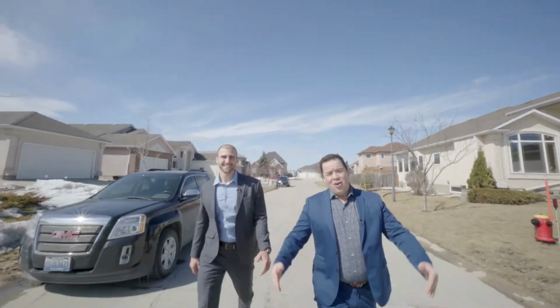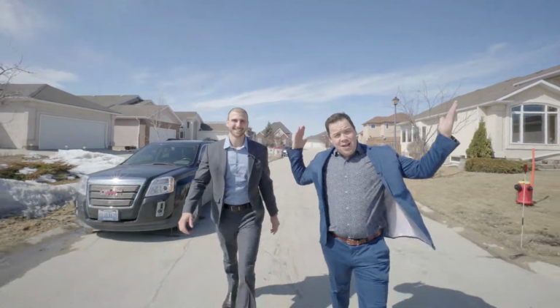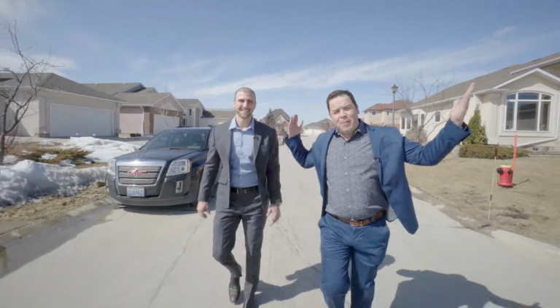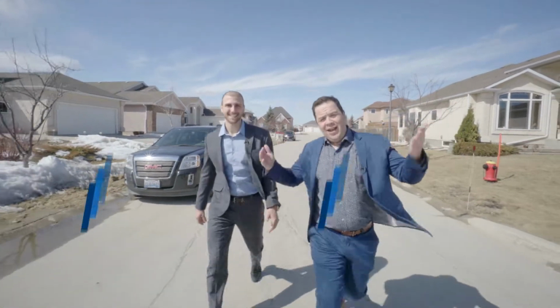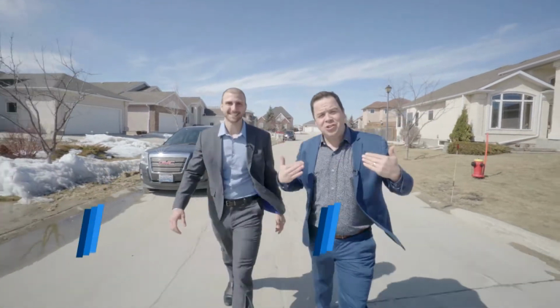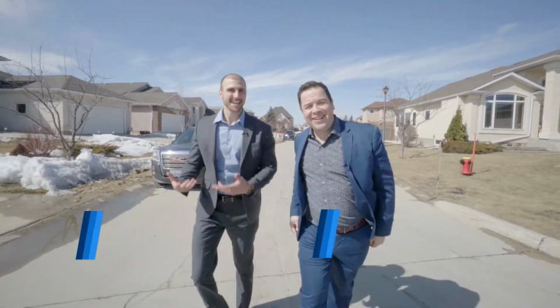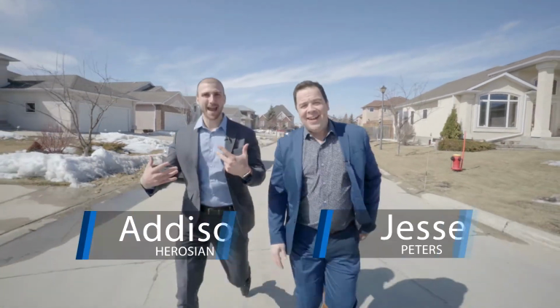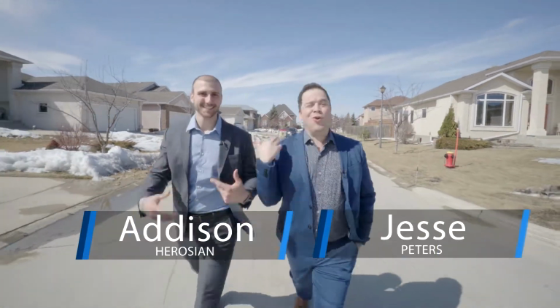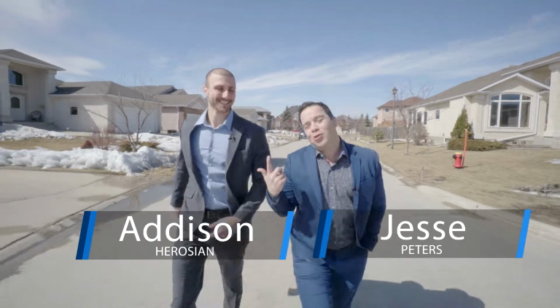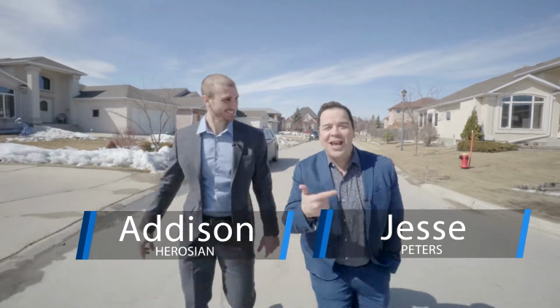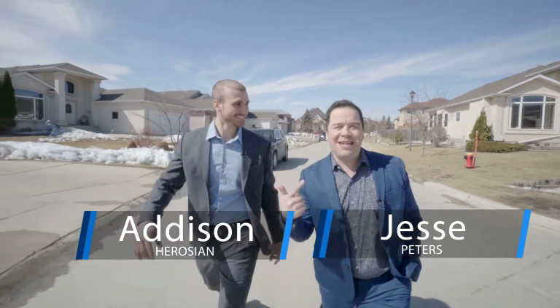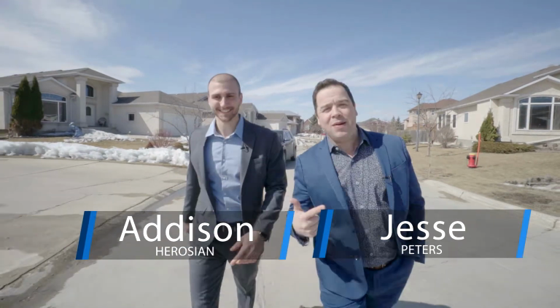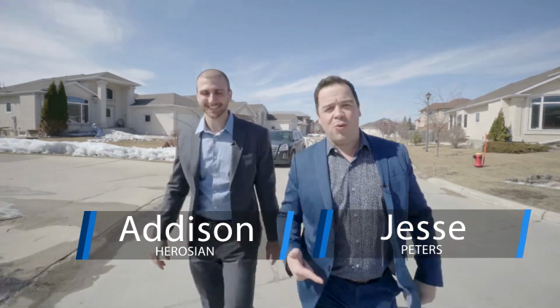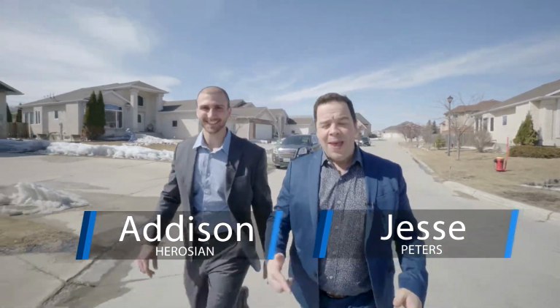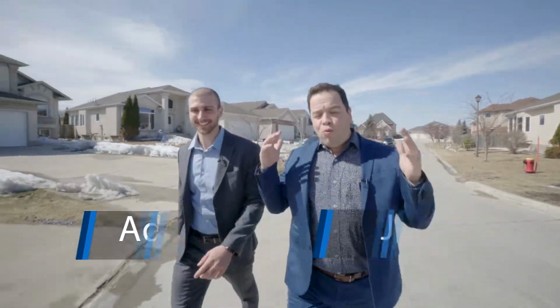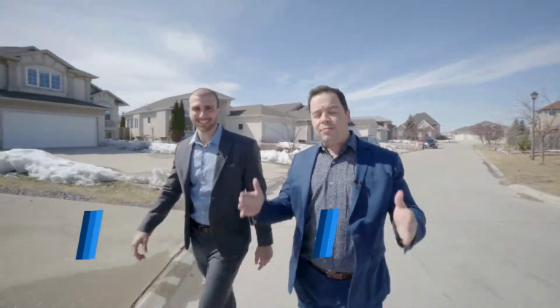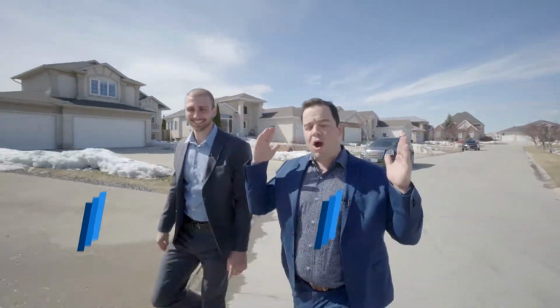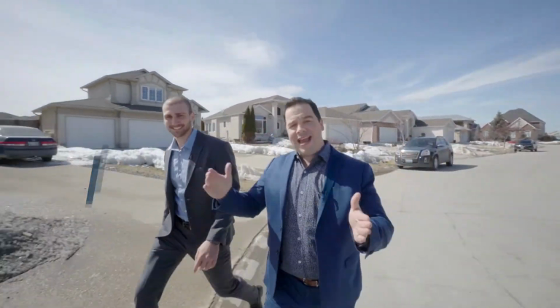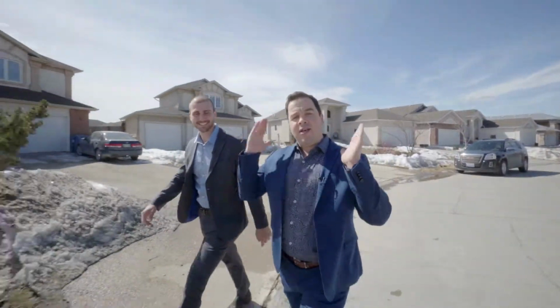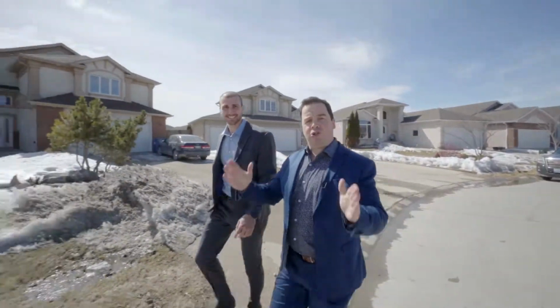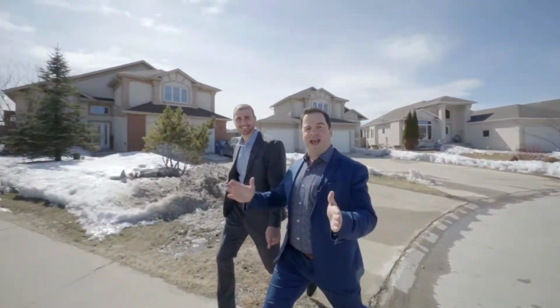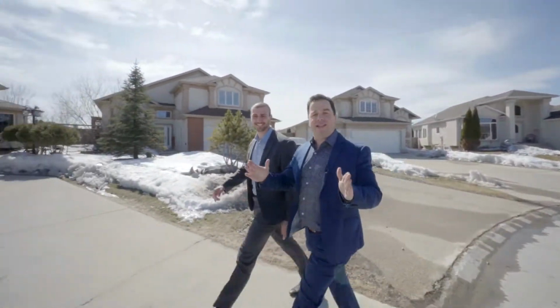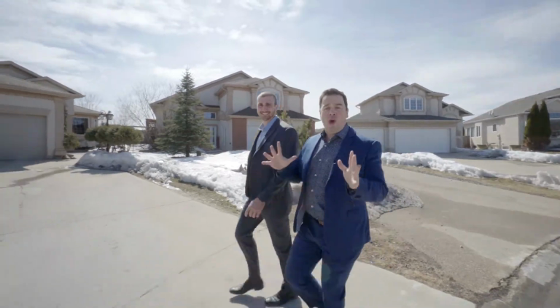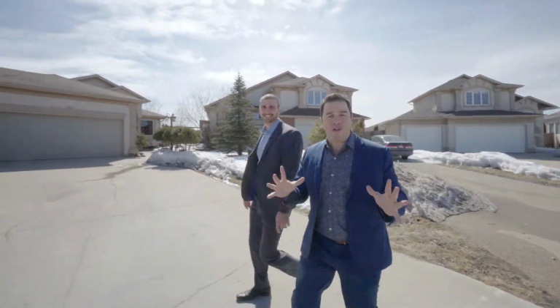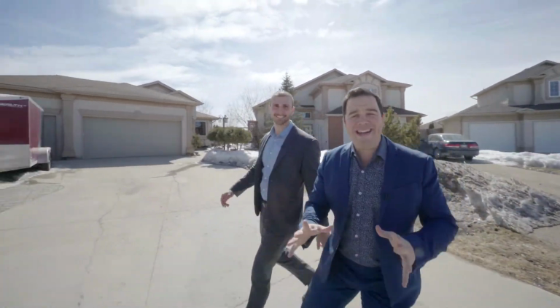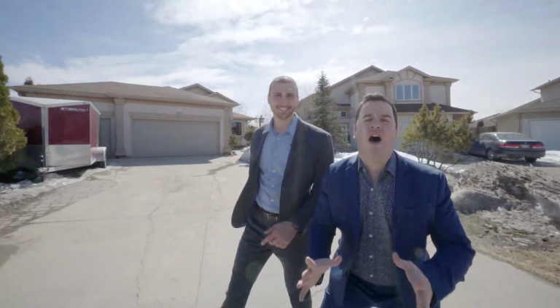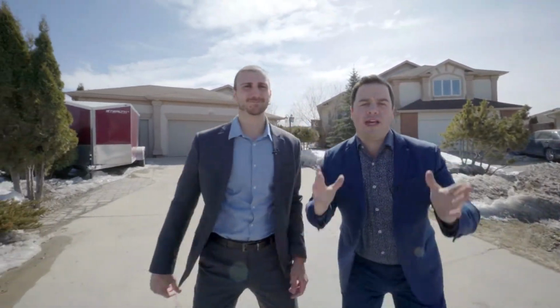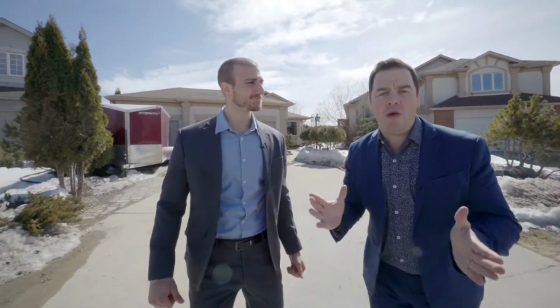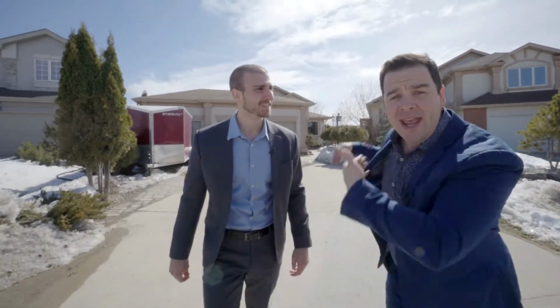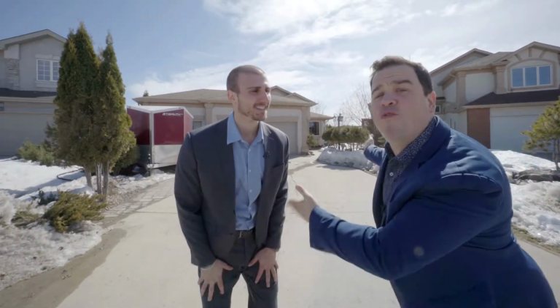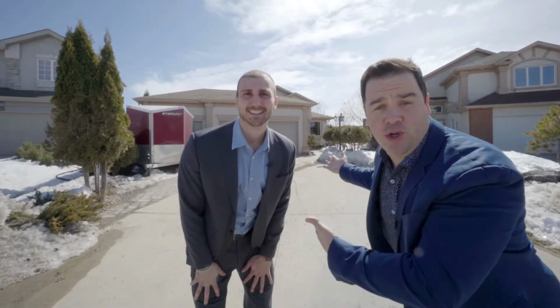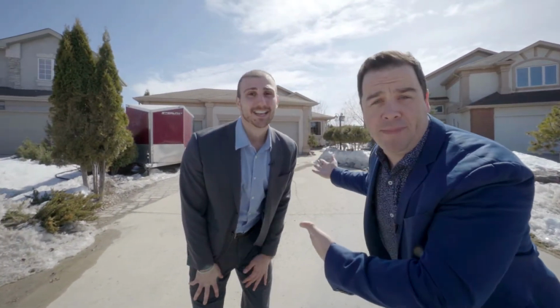What's up everybody? I'm Jesse, and I'm Addison, and we're your social savvy team at RE-MAX One Group. Welcome to our next social savvy listing, which you can find in the heart of Royal Wood at 42 Breland Bay.